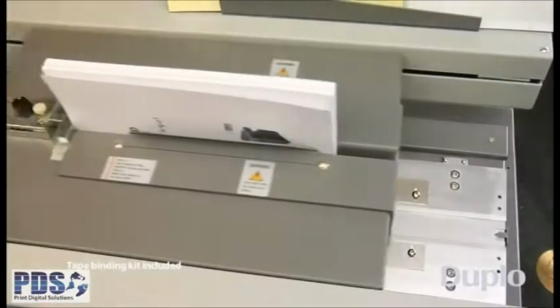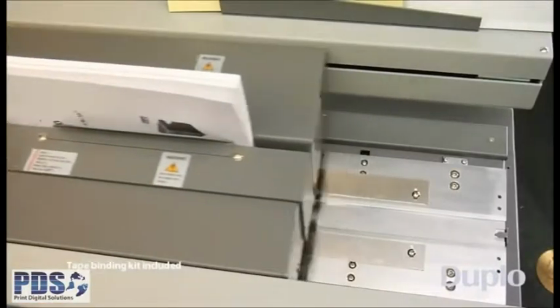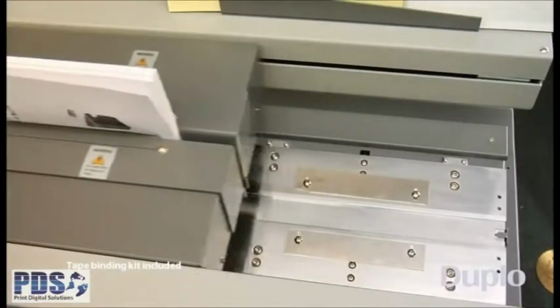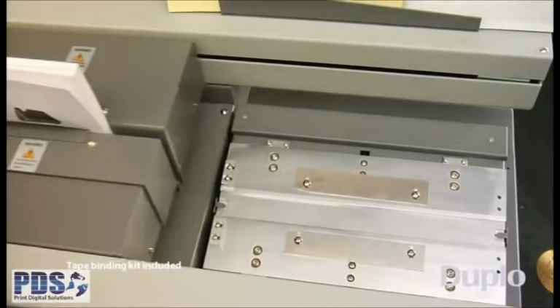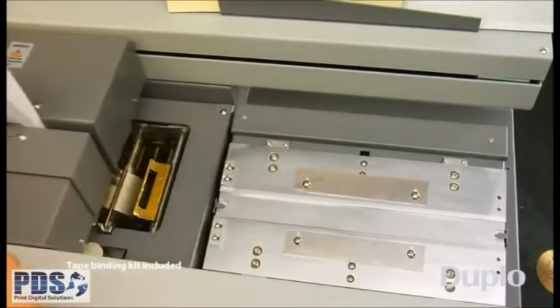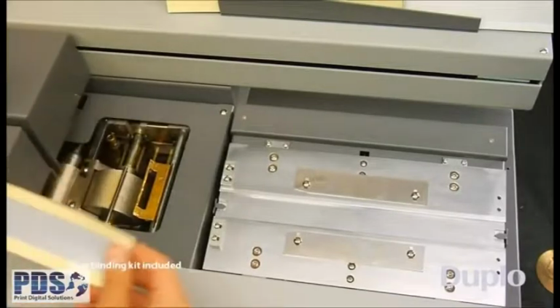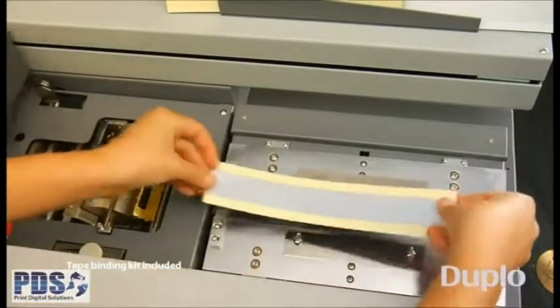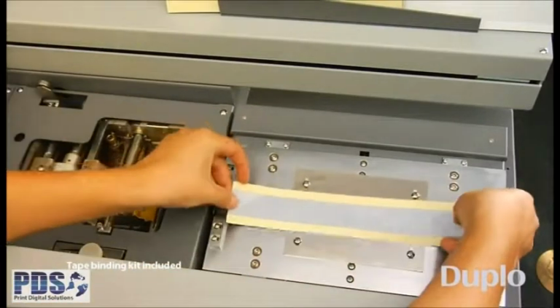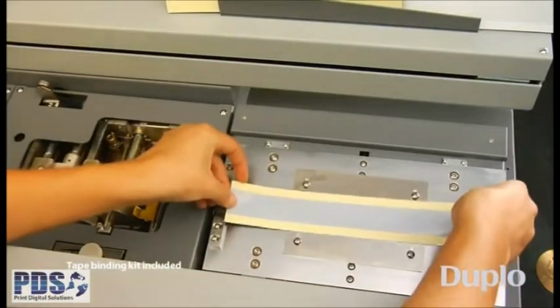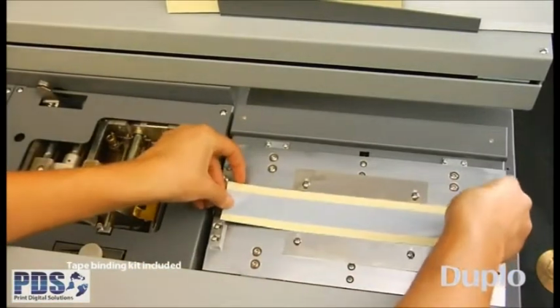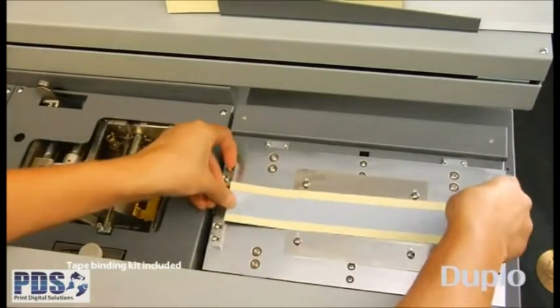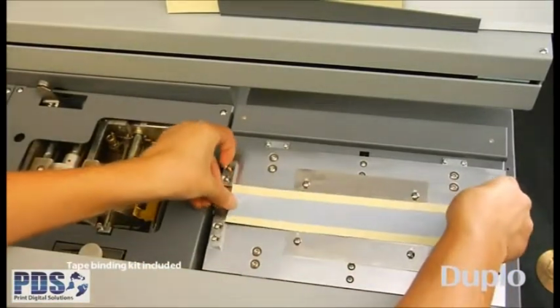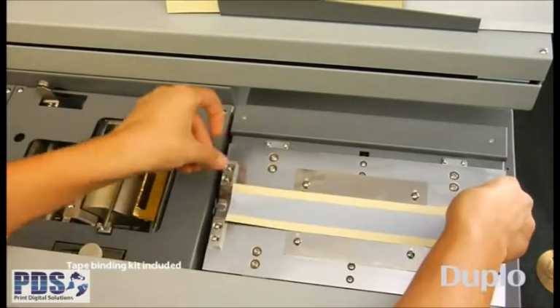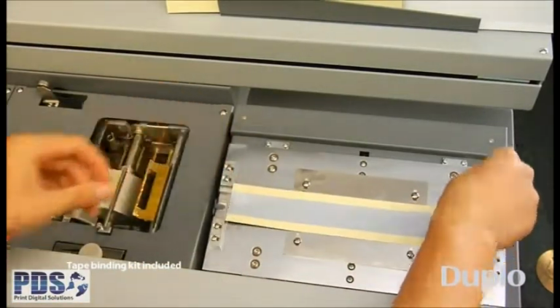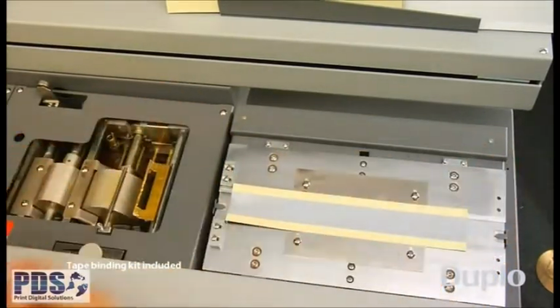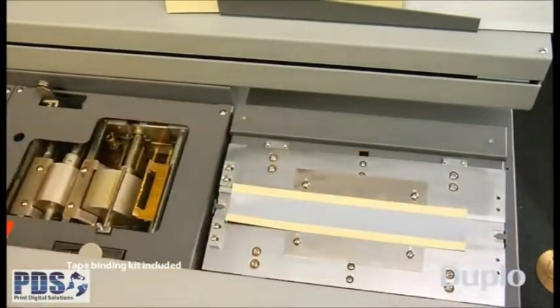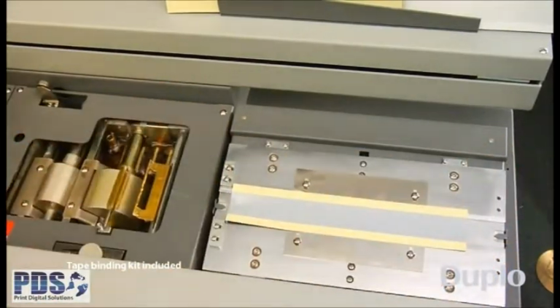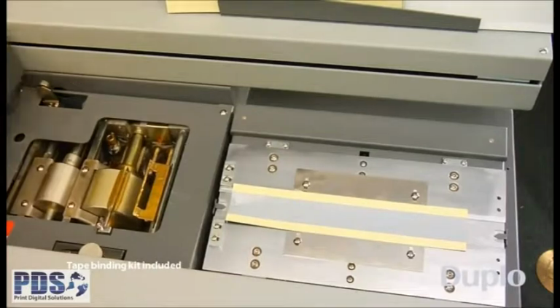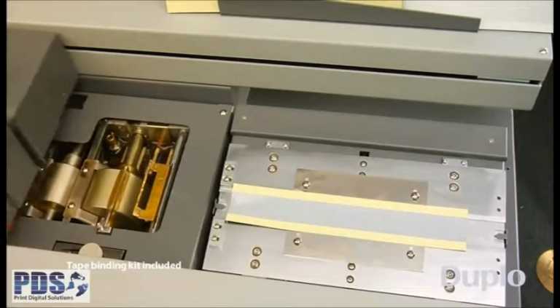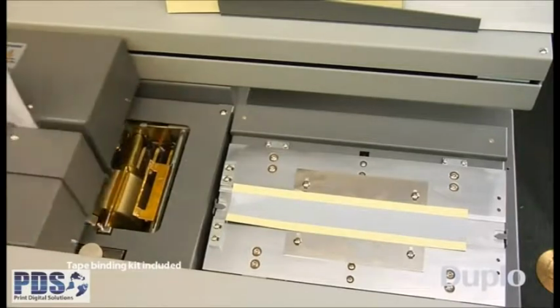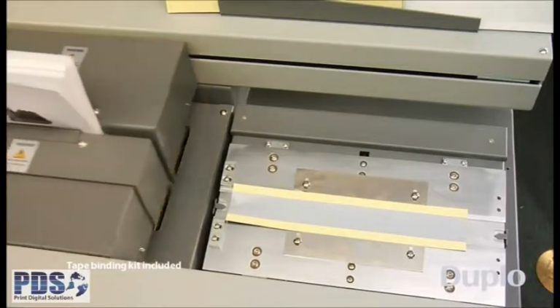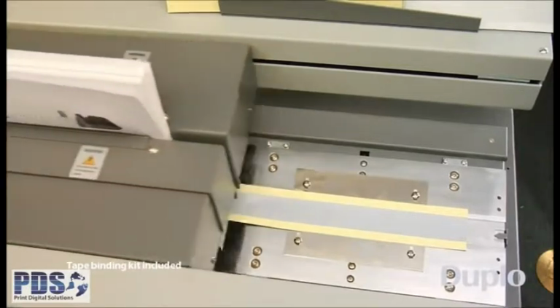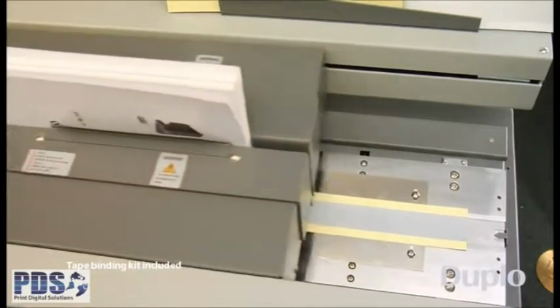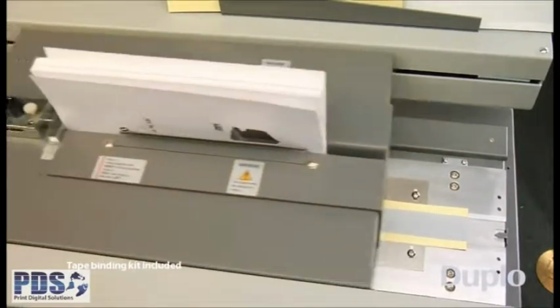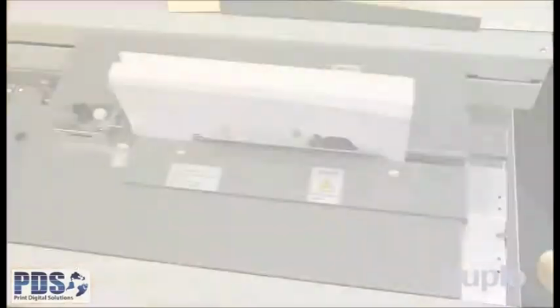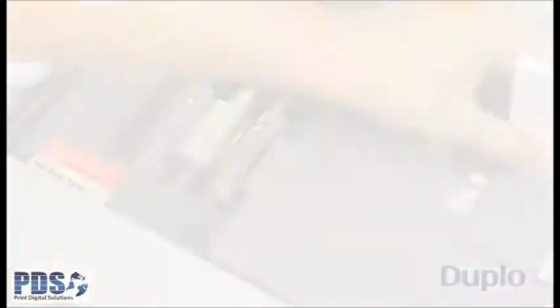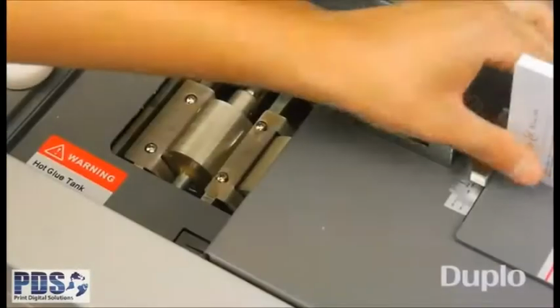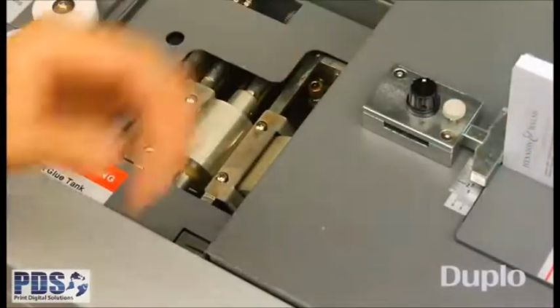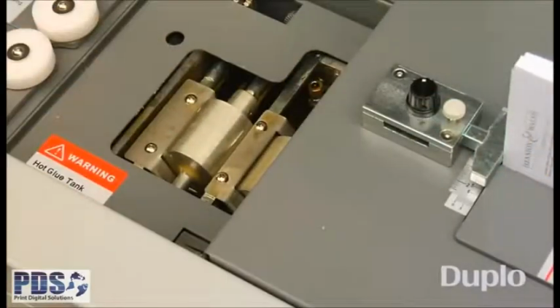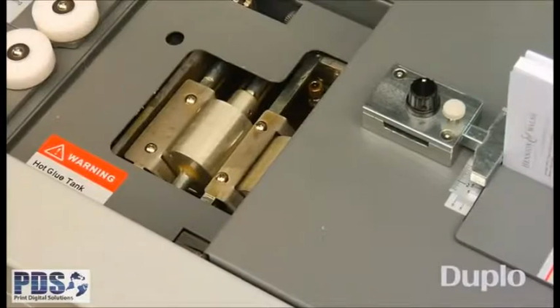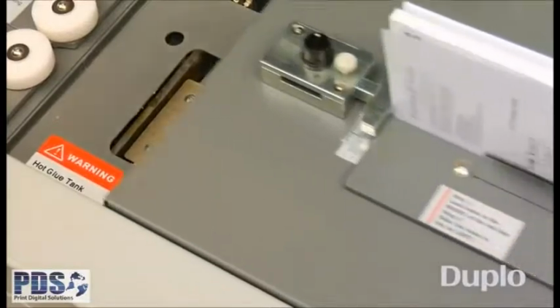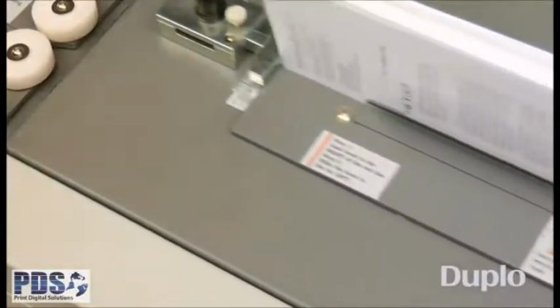To create stripped-down books such as manuals, simply place the tape strip in the nipping station and switch to tape mode. Once the book is processed, remove the tape adhesive and you're done.